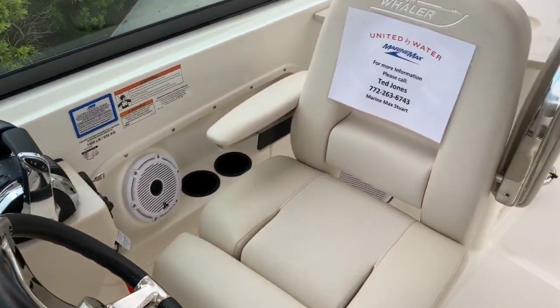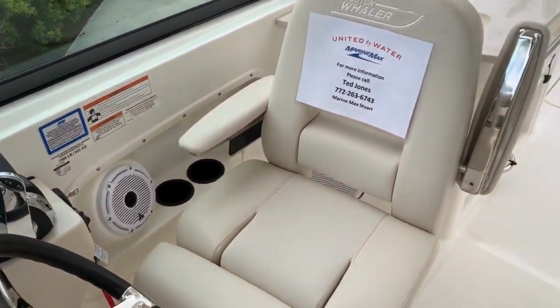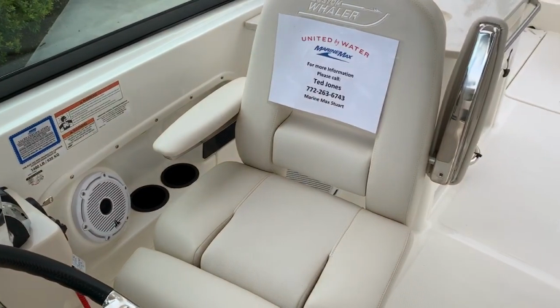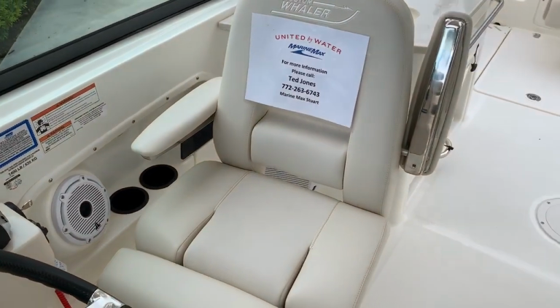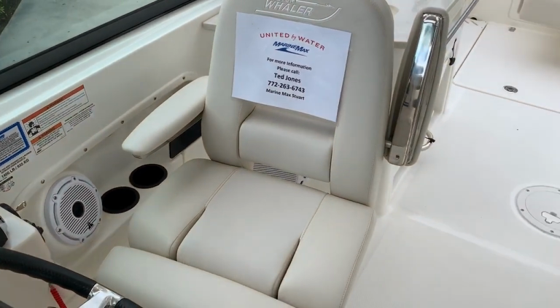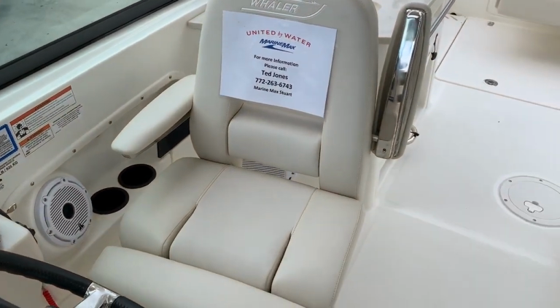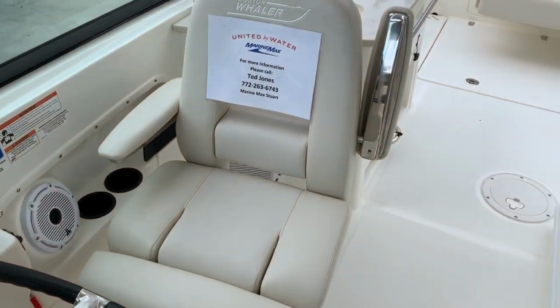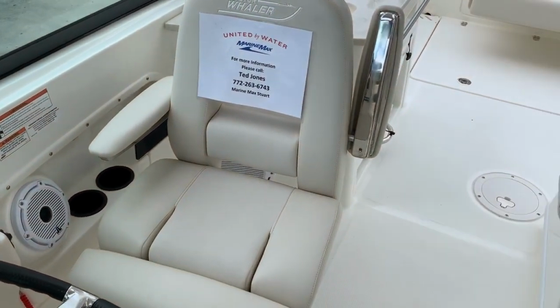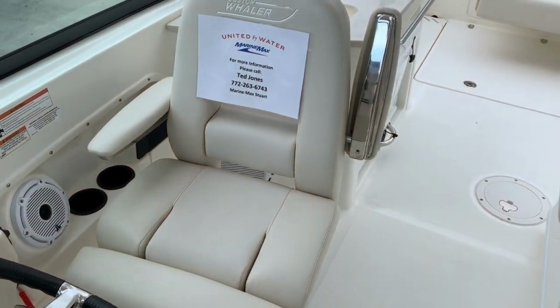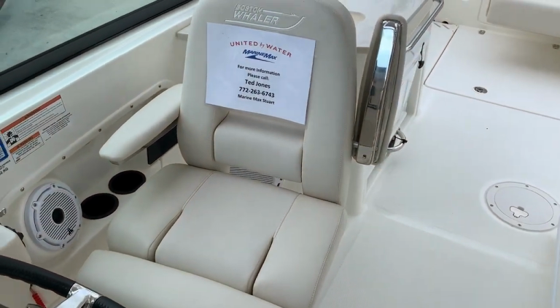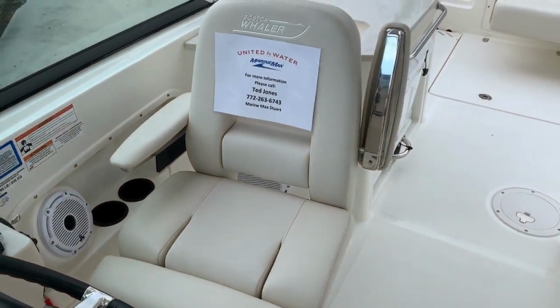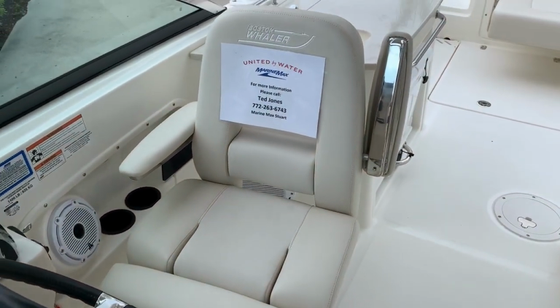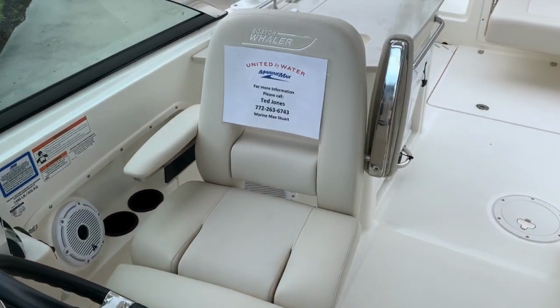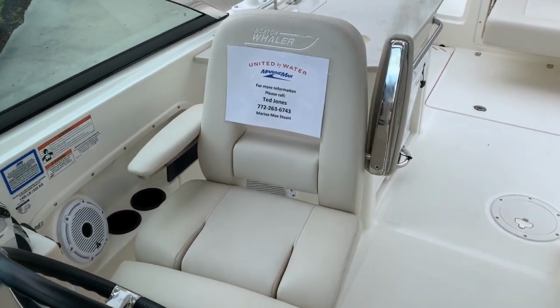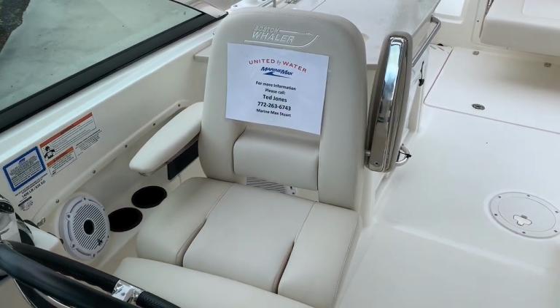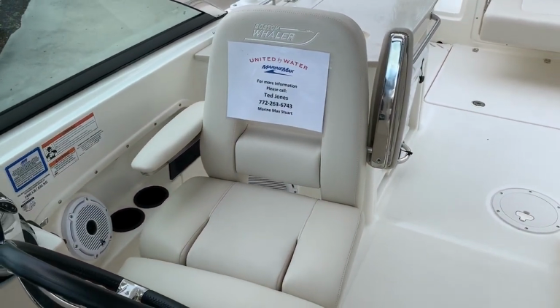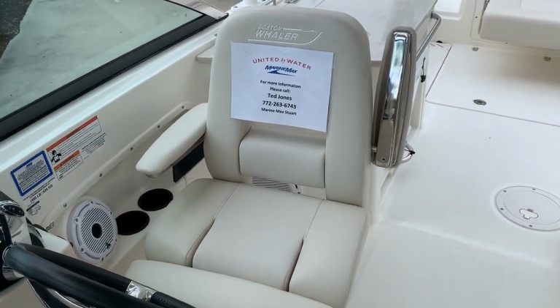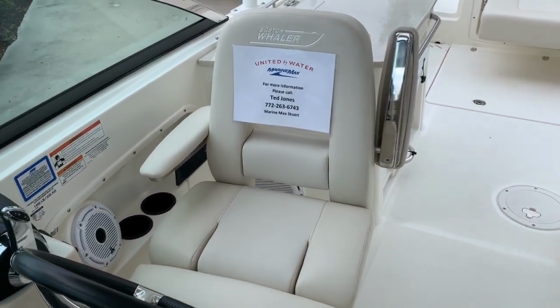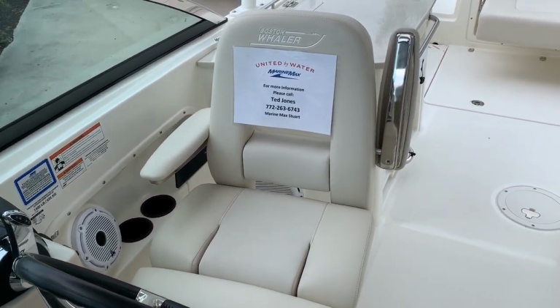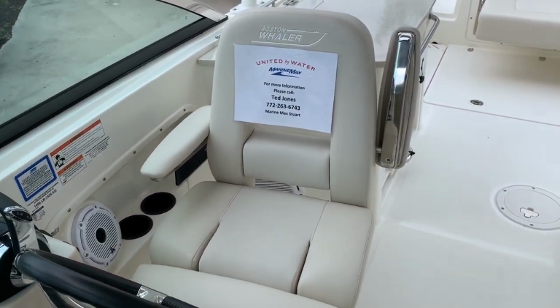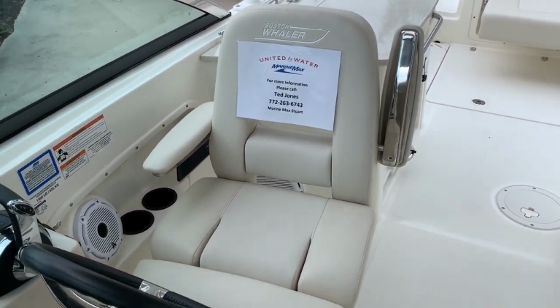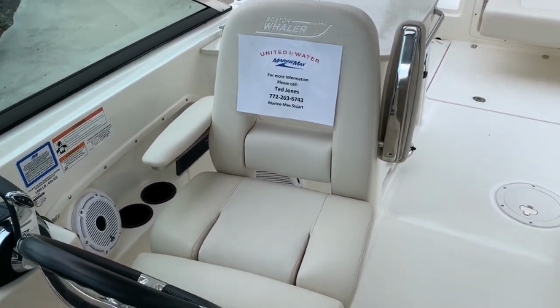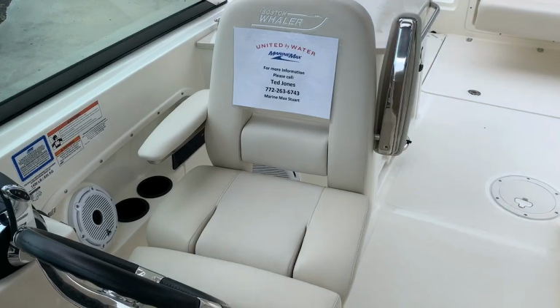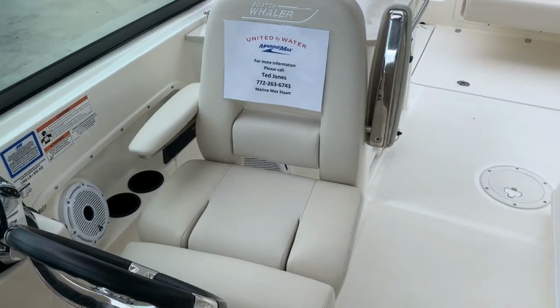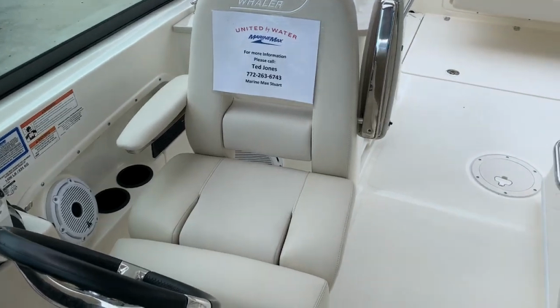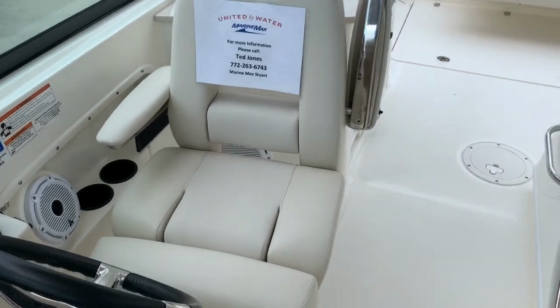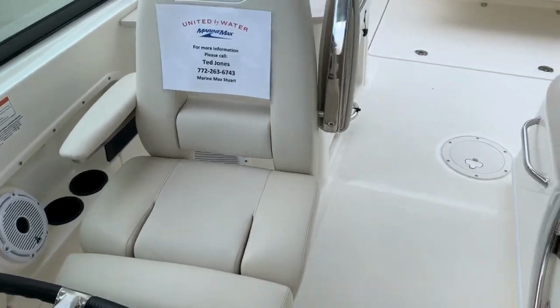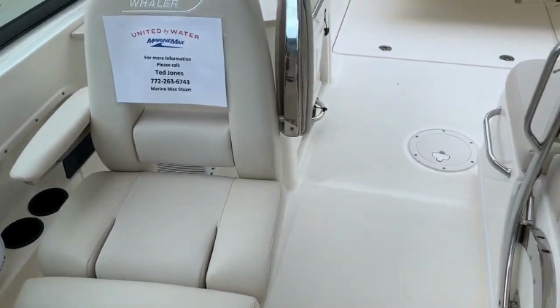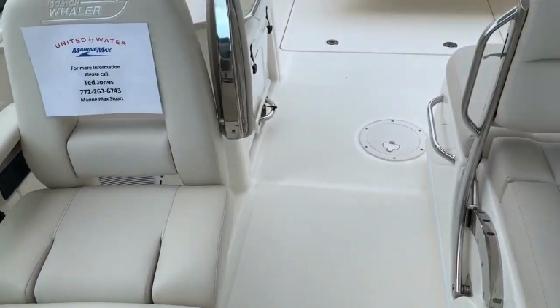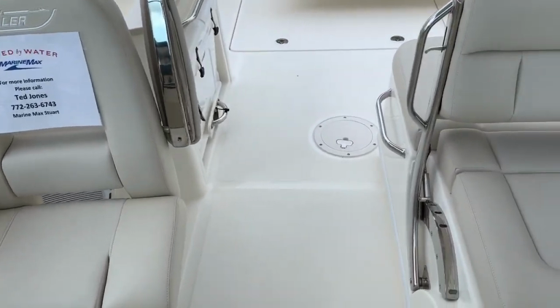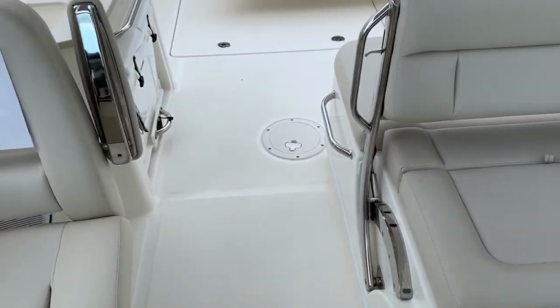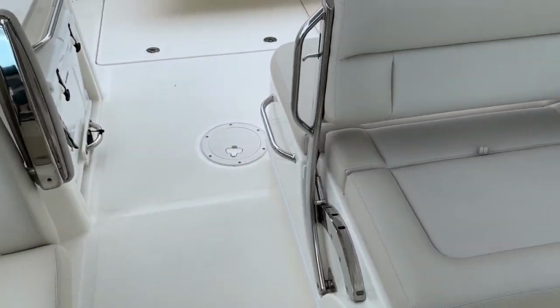This boat is equipped with a very nice helm seat that has armrests but also flips up and makes a bolster so you can stand up while driving it.